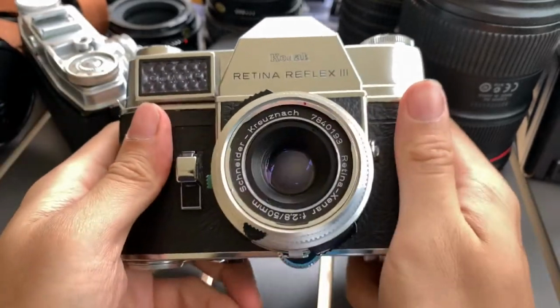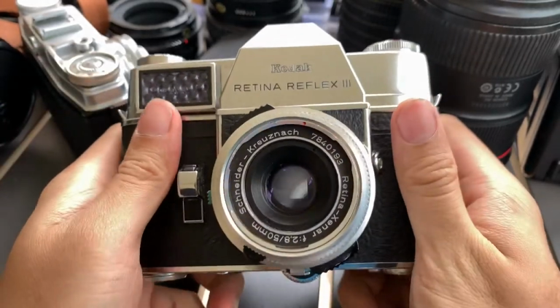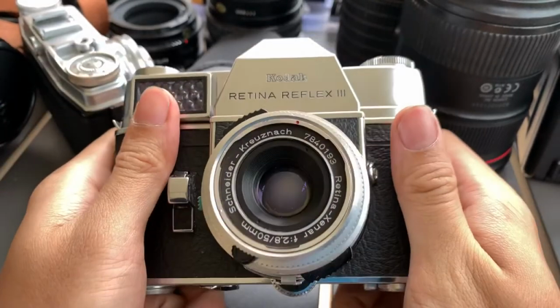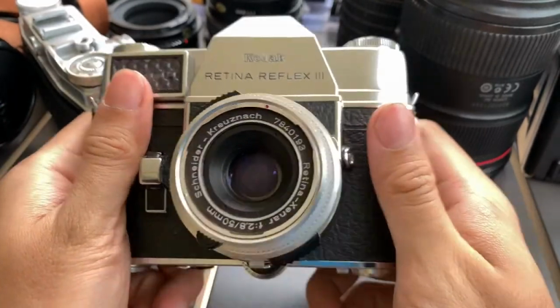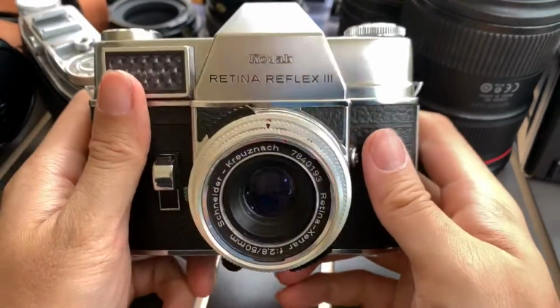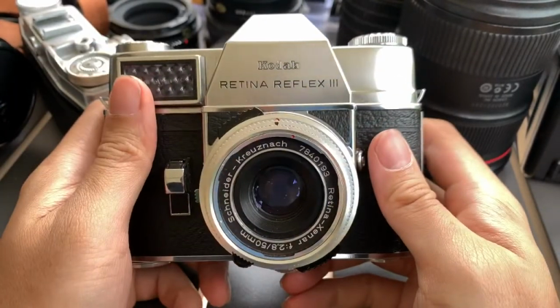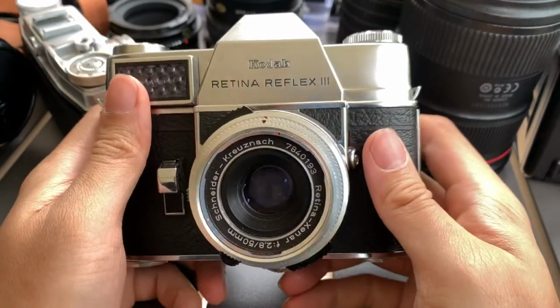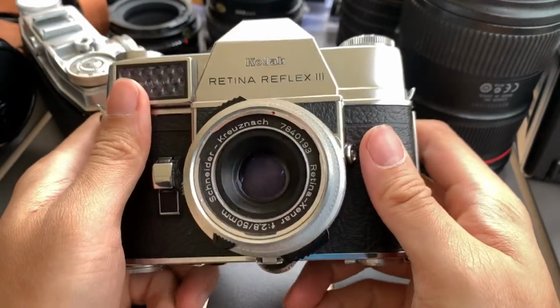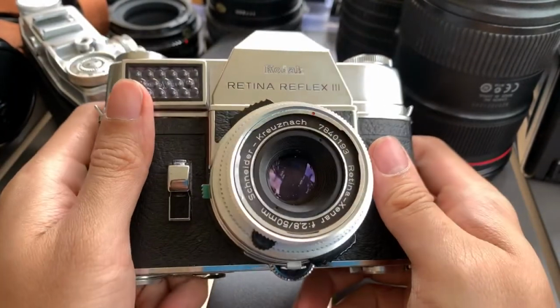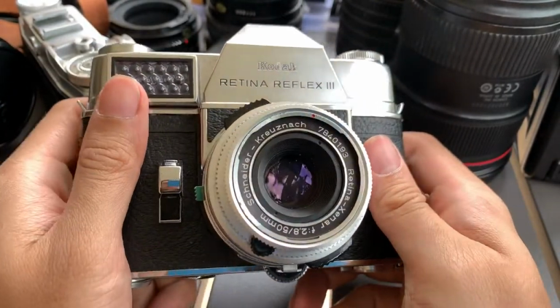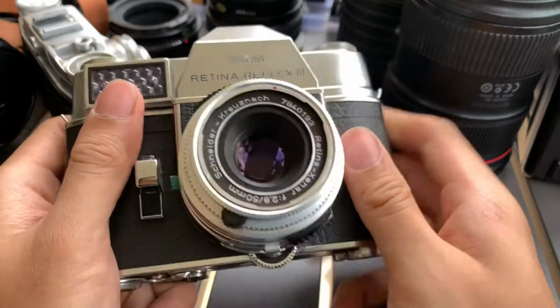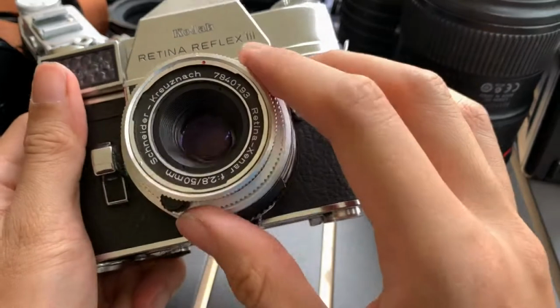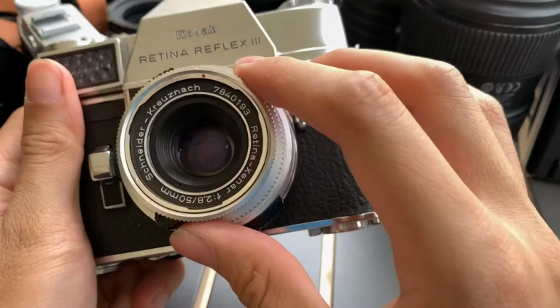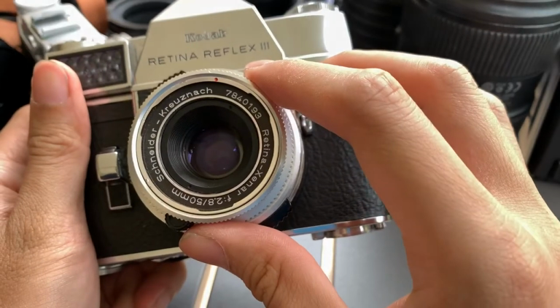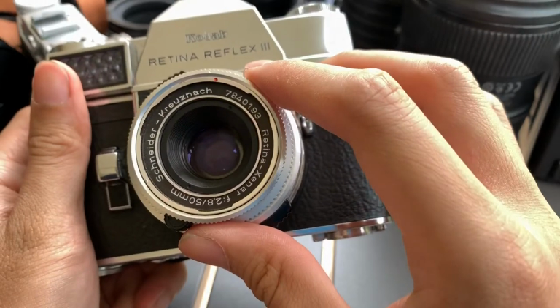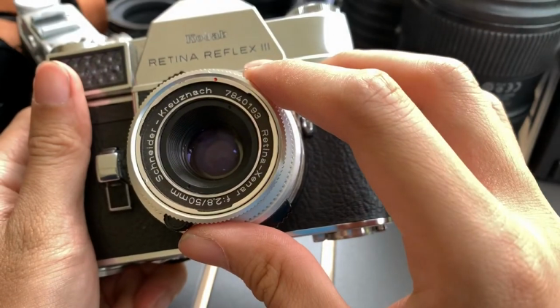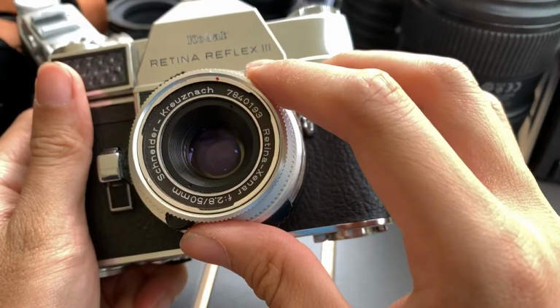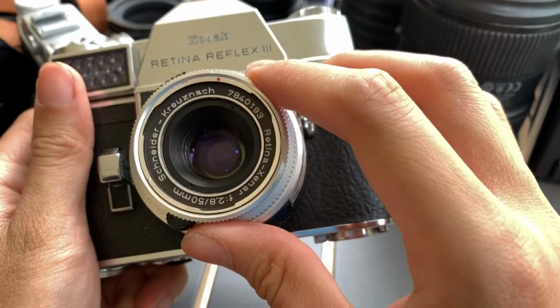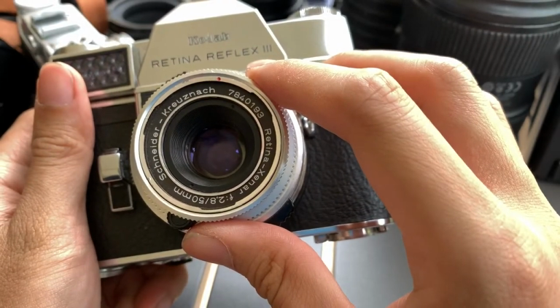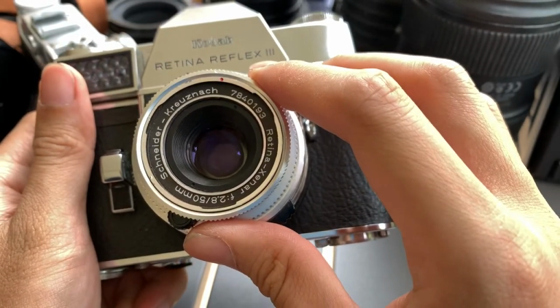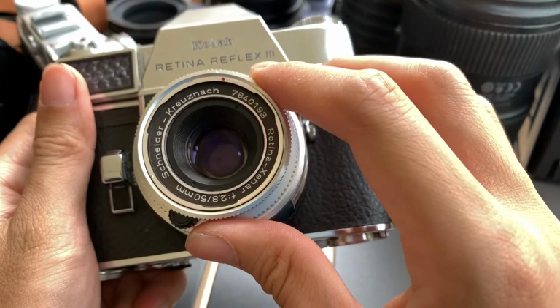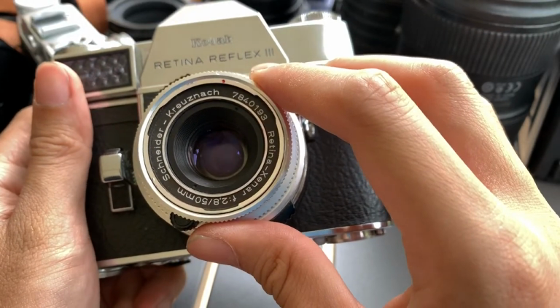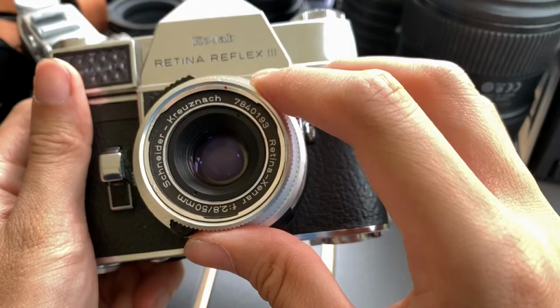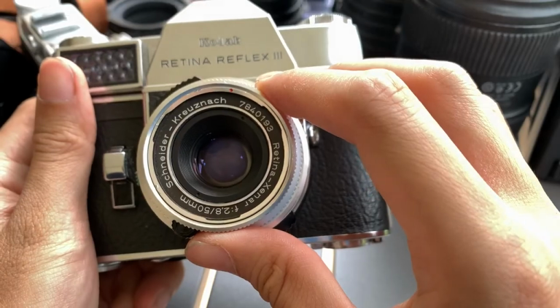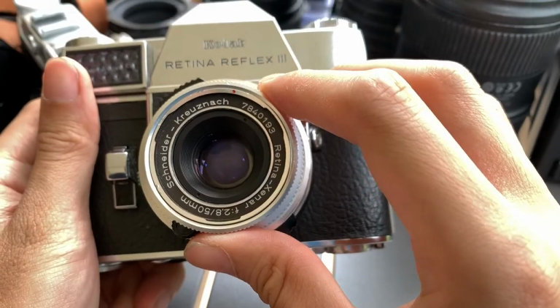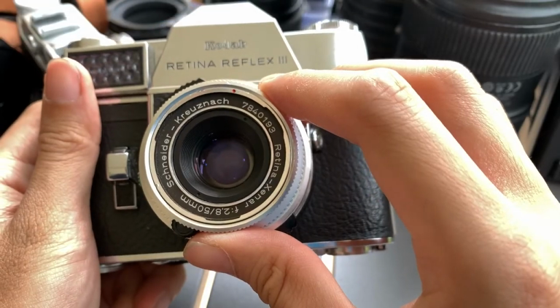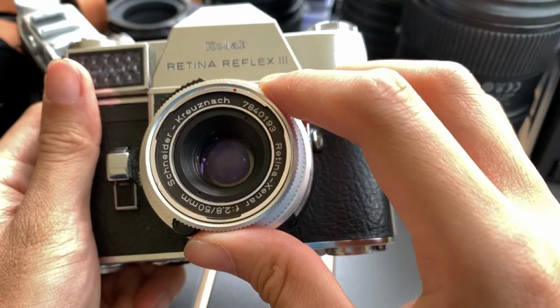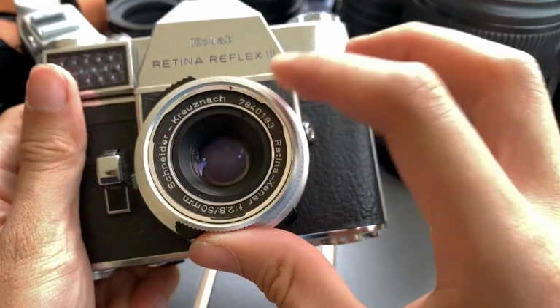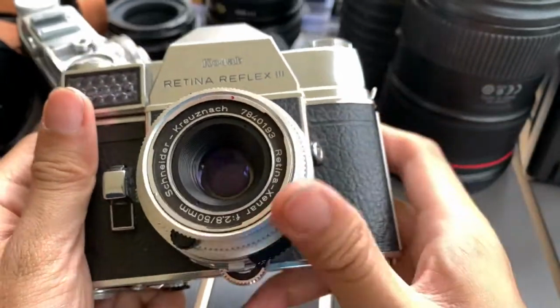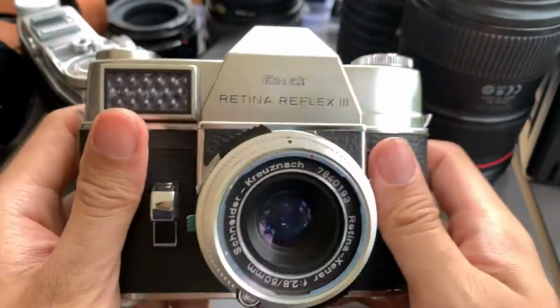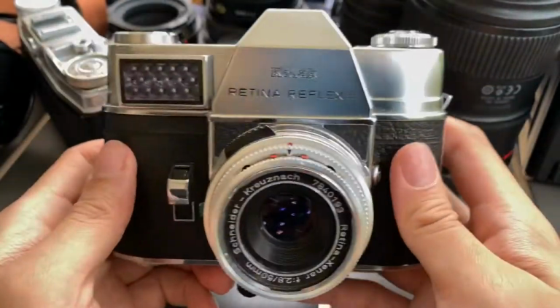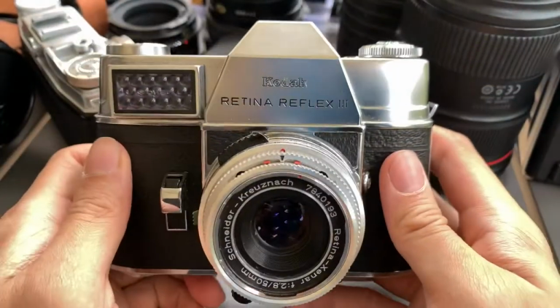Alright everyone, this is the Kodak Retina Reflex 3. With the lens, it's called the Schneider Kreuznach Retina Xenar 50mm f2.8.